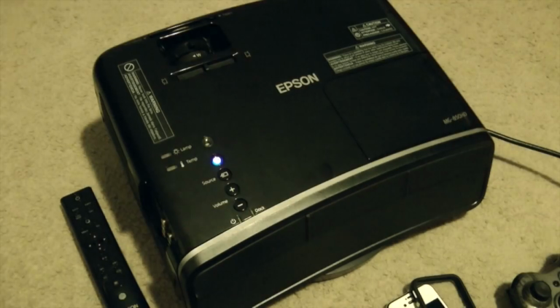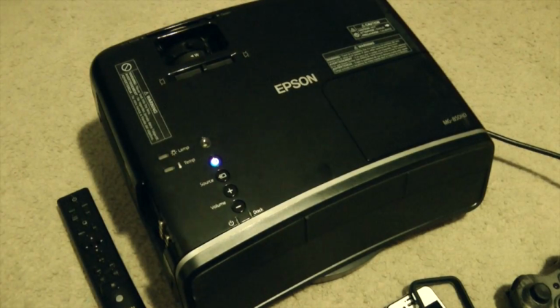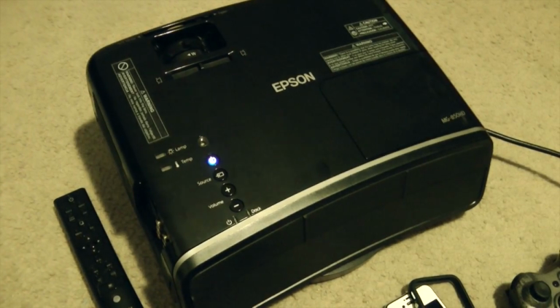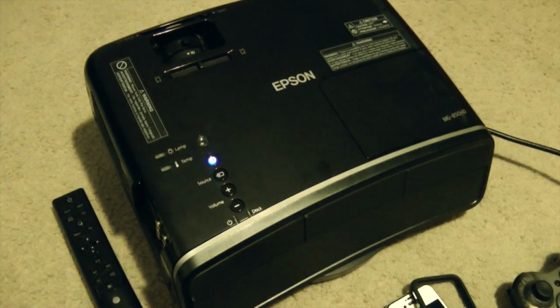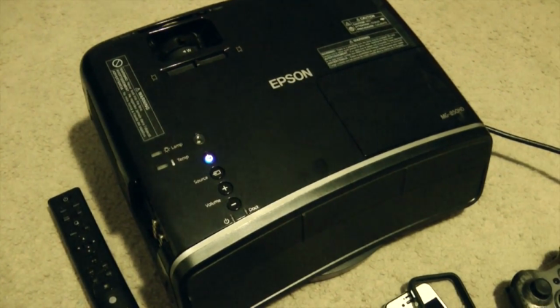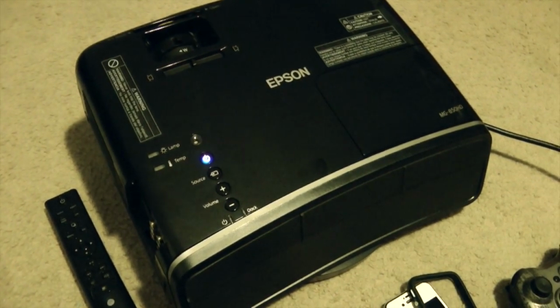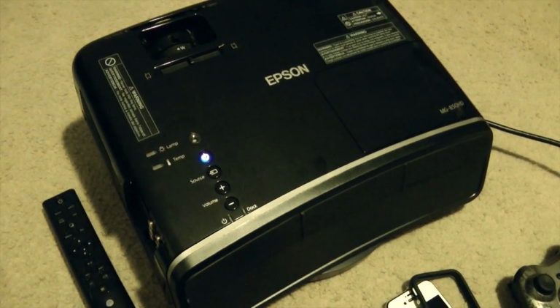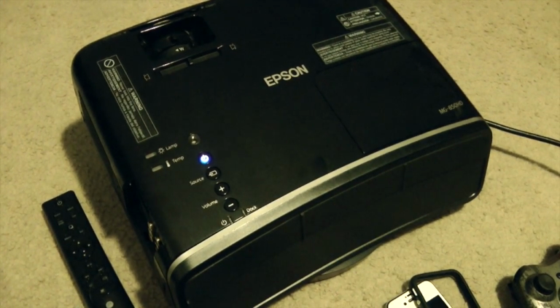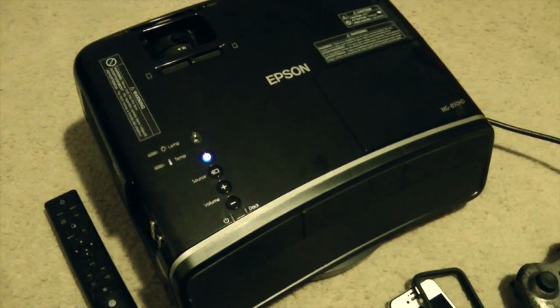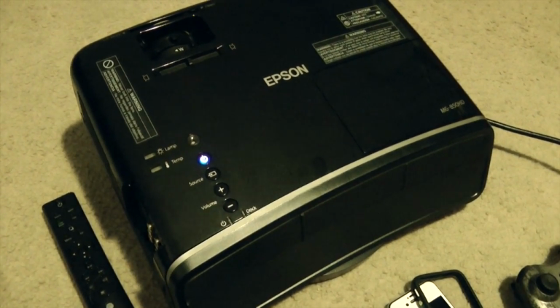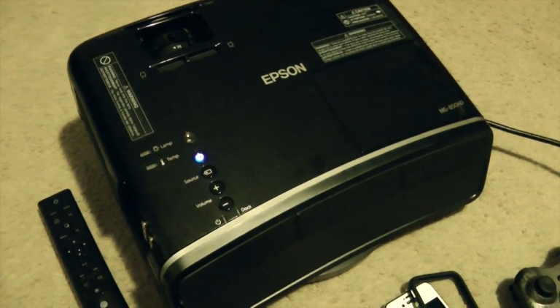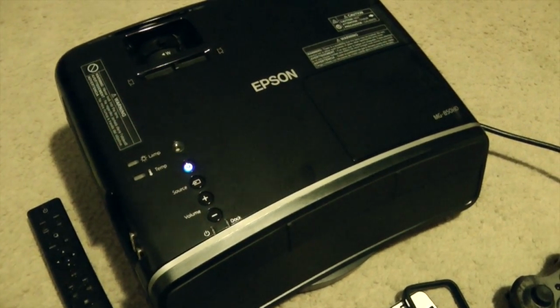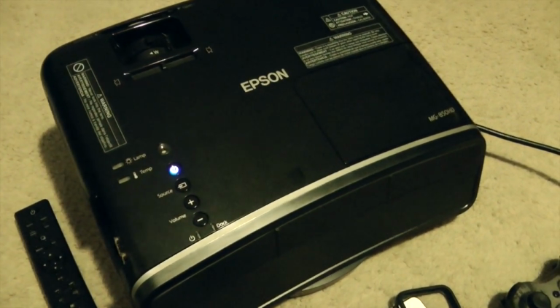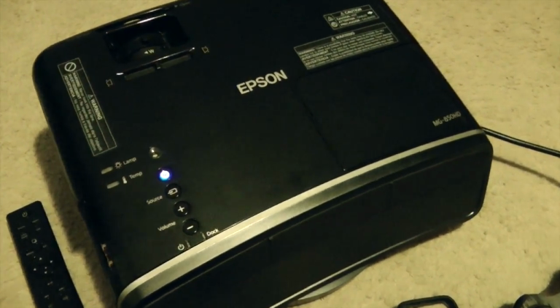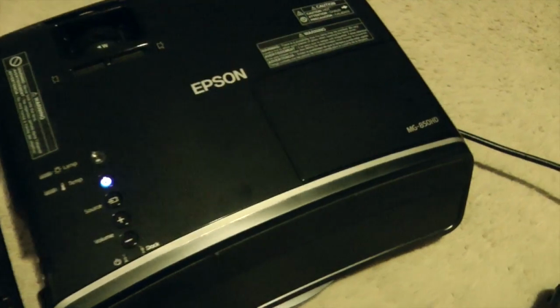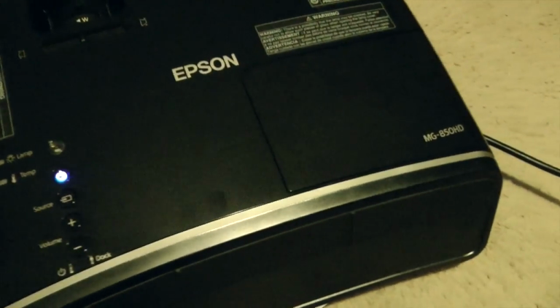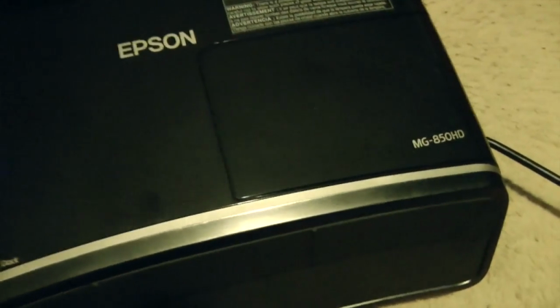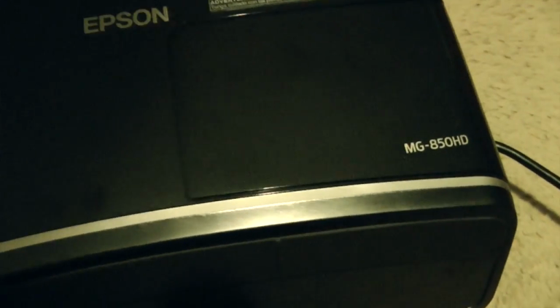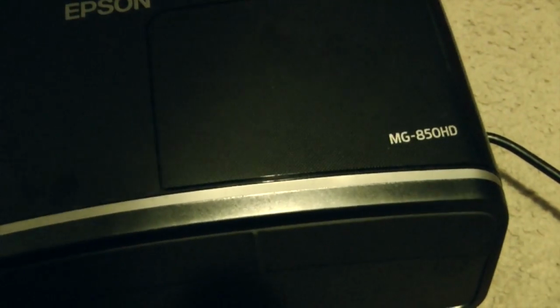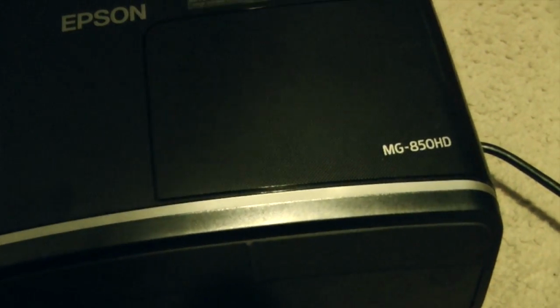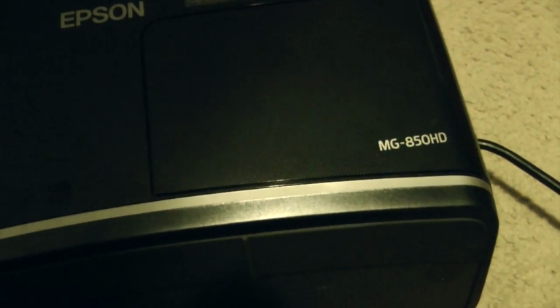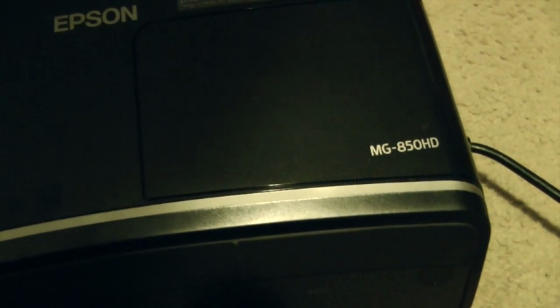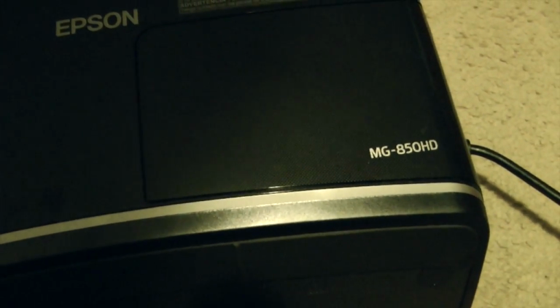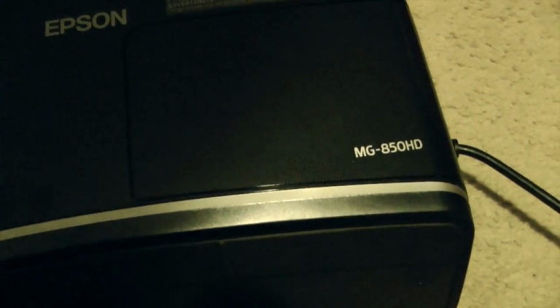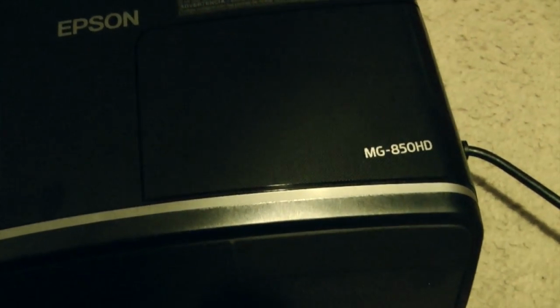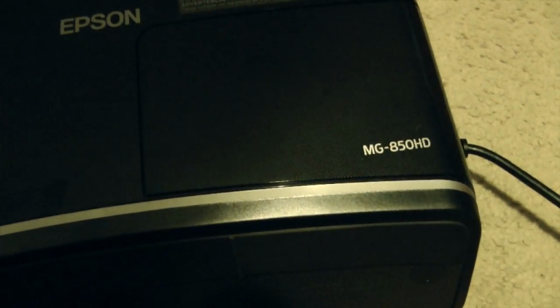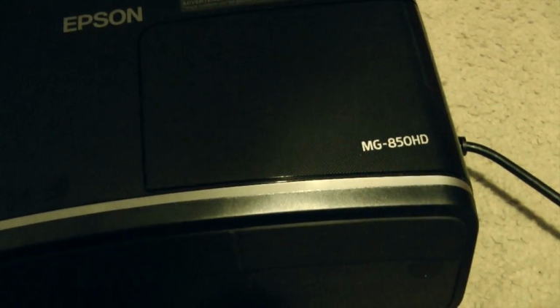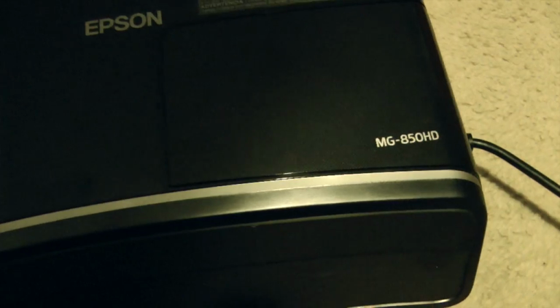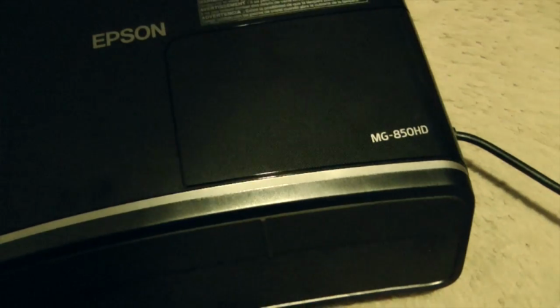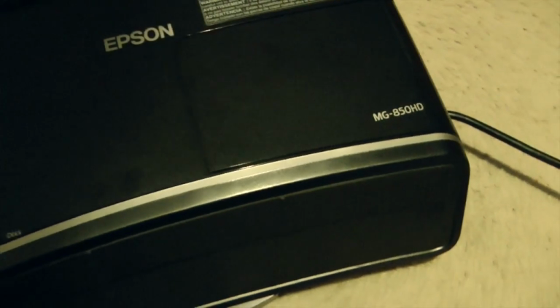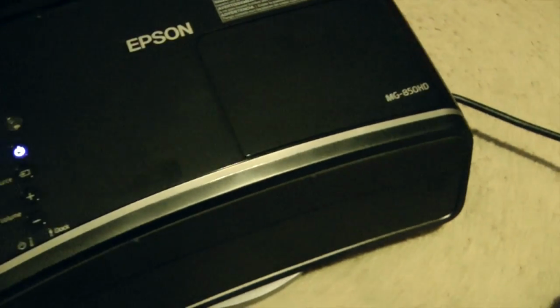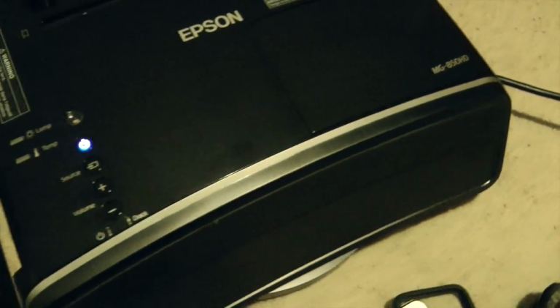Hello everybody, how are you? David DeFranco here from DeFrancoHosting.com with a first look at the Epson MG850HD Projector. This does do full 720p video, very well at that I should say.